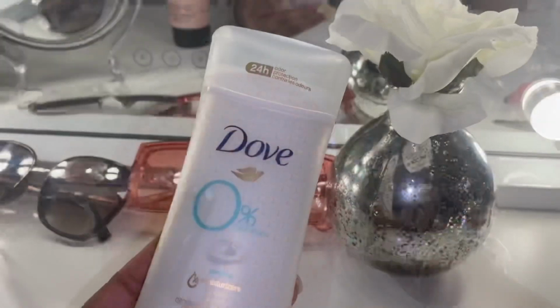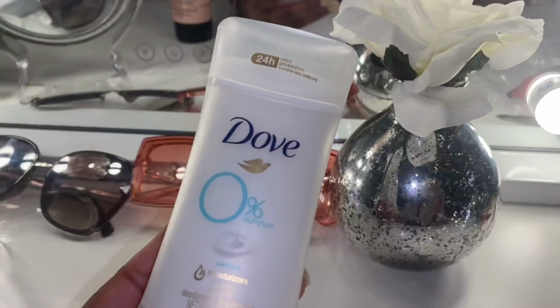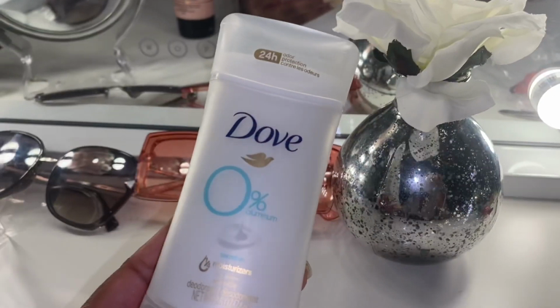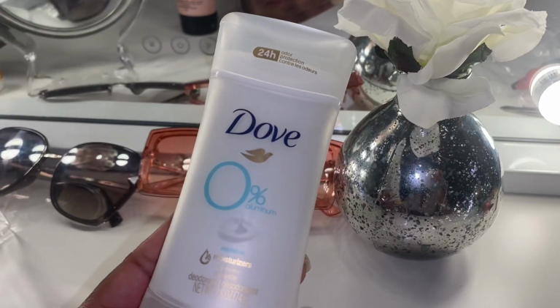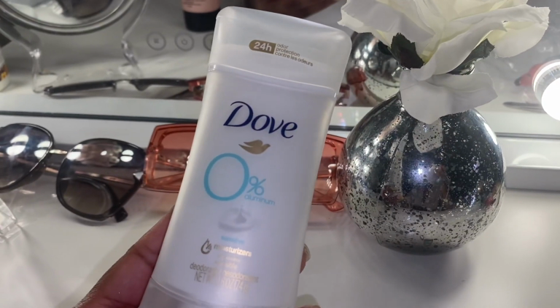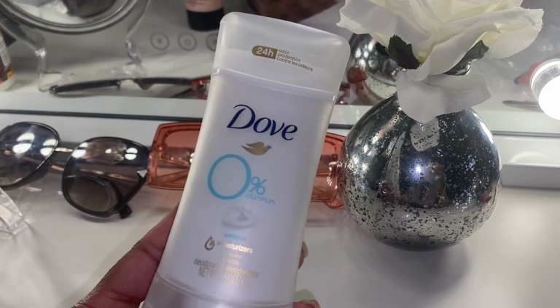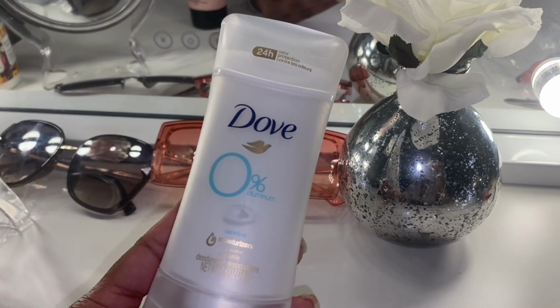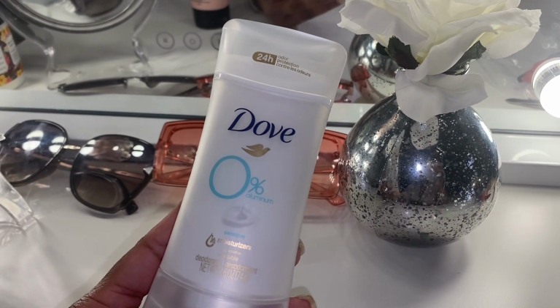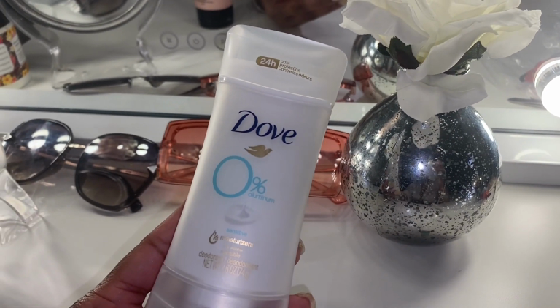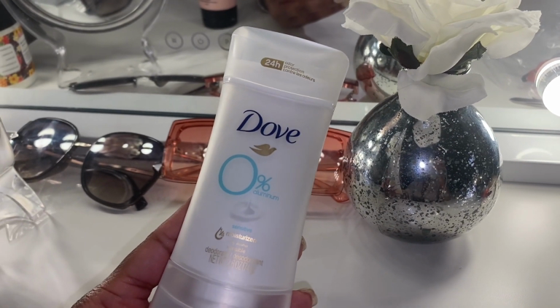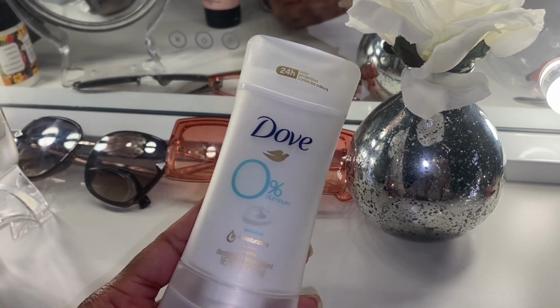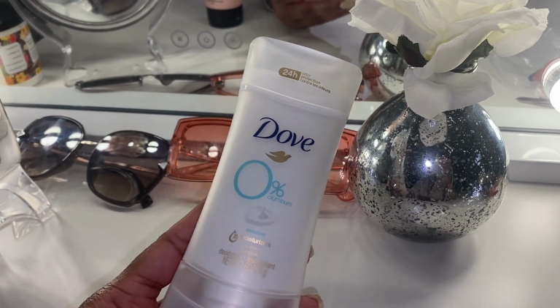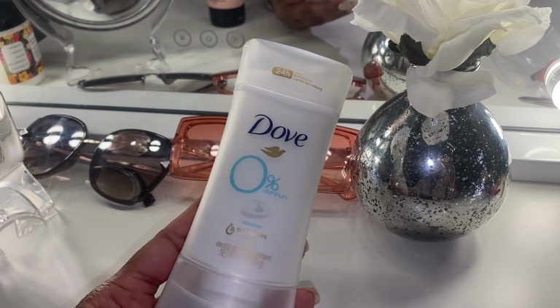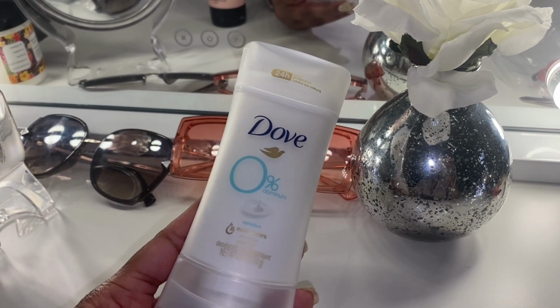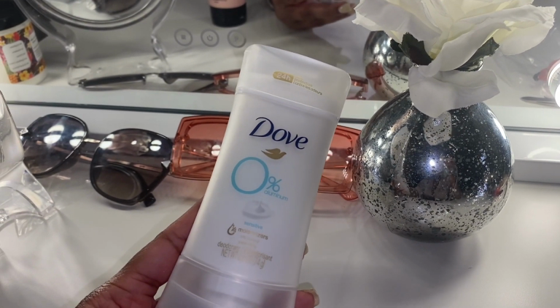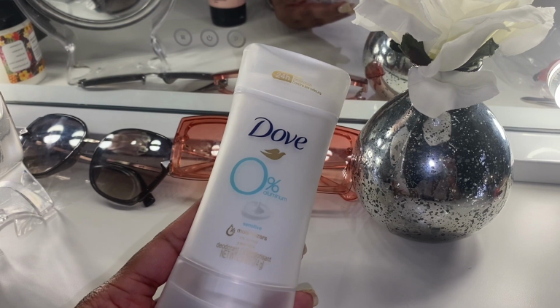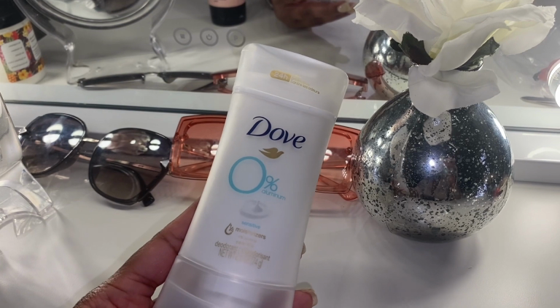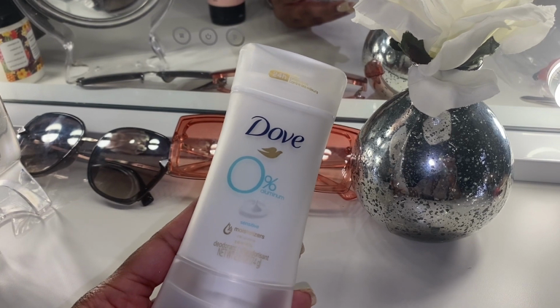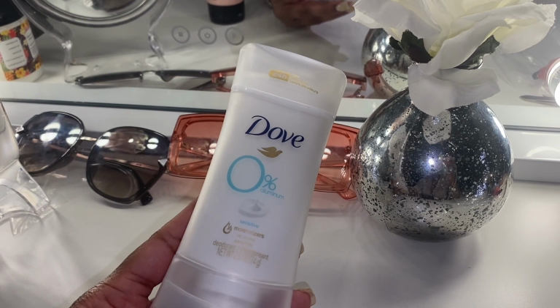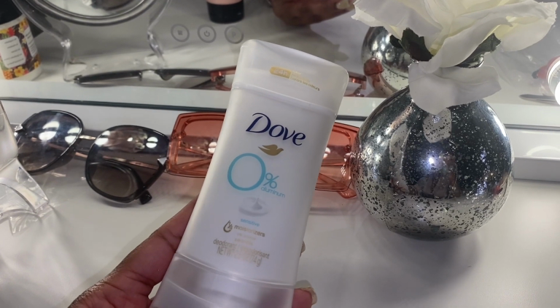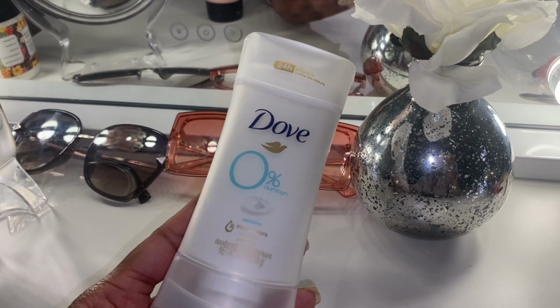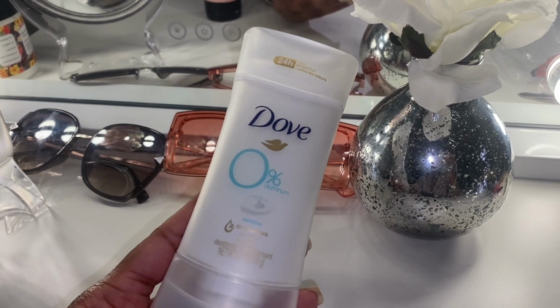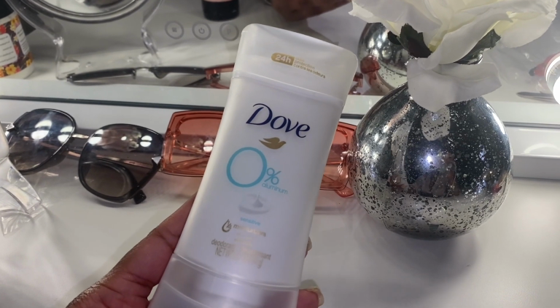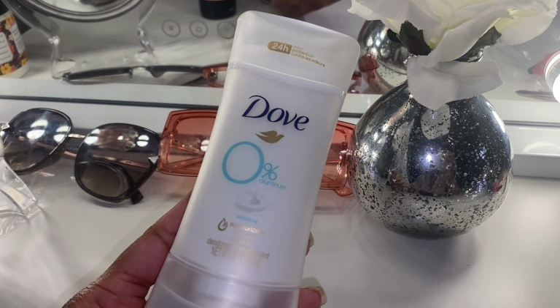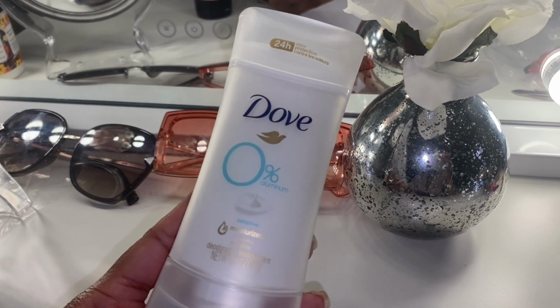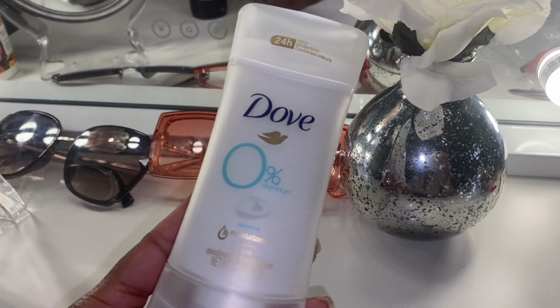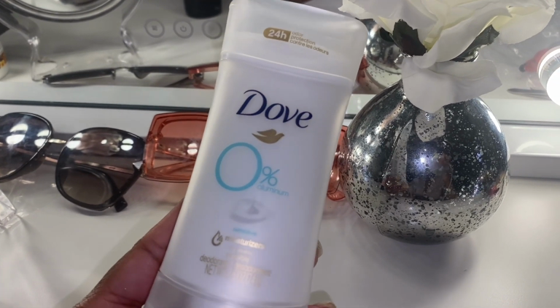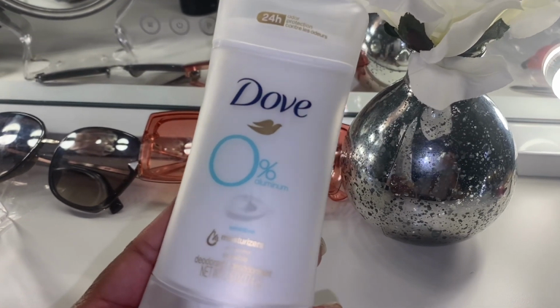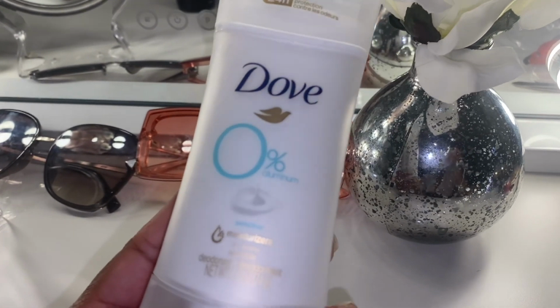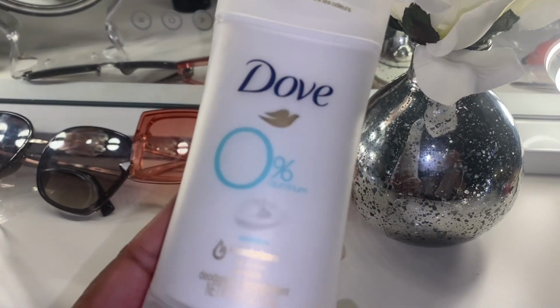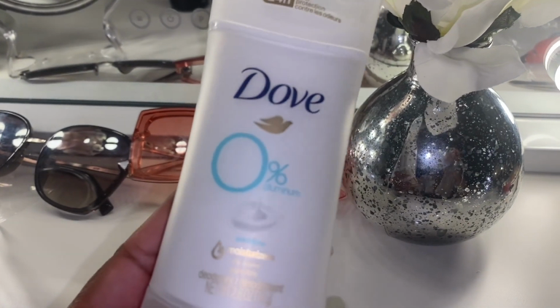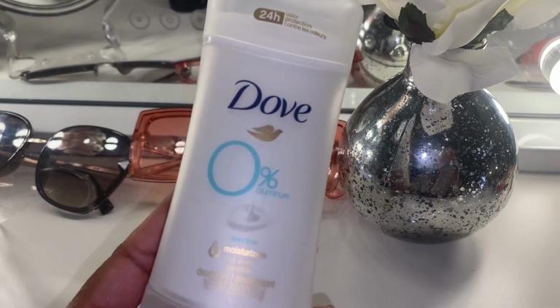This Dove deodorant is my current deodorant. It has zero aluminum, which is a lot better for your underarms.